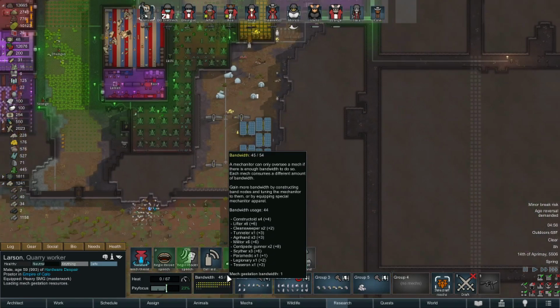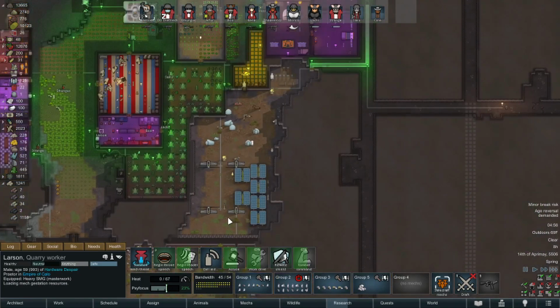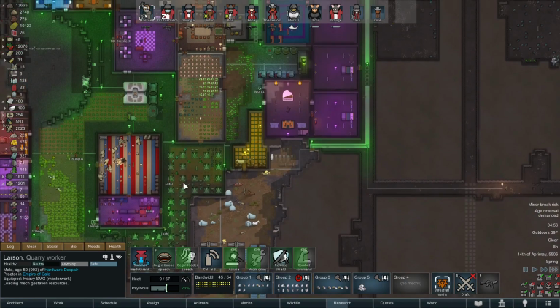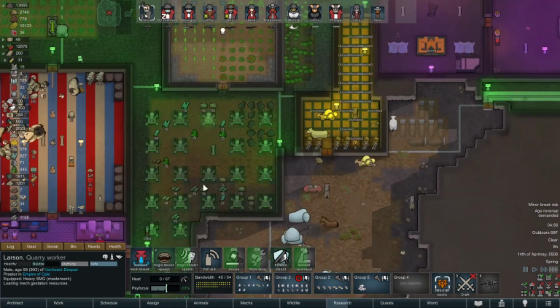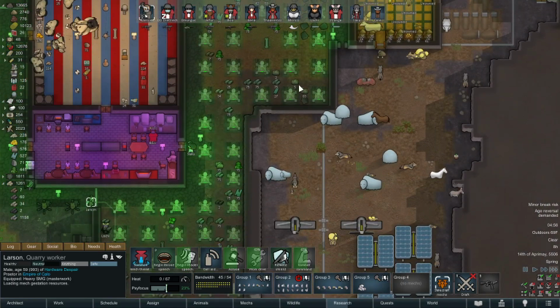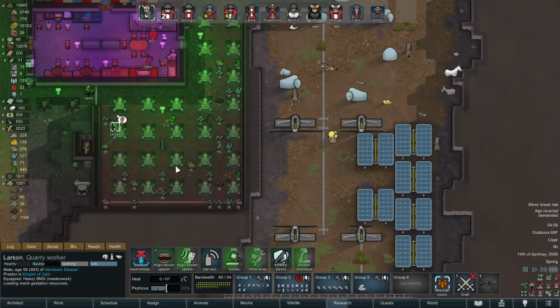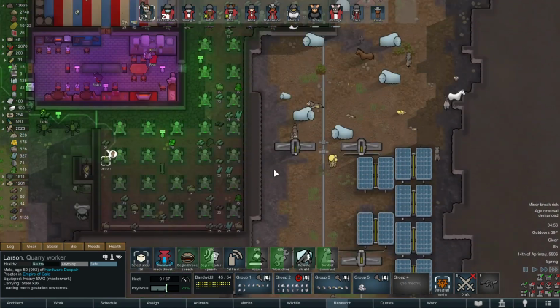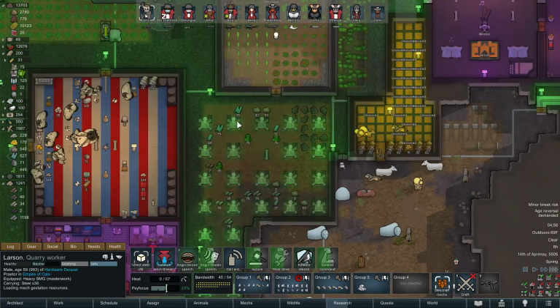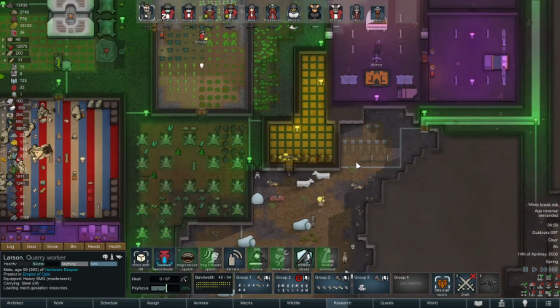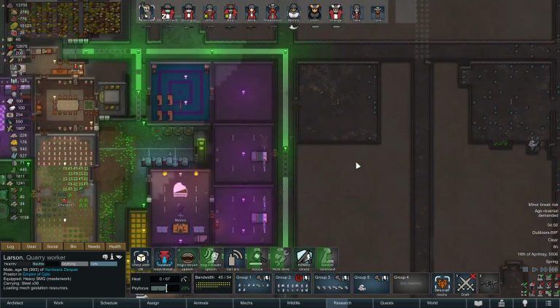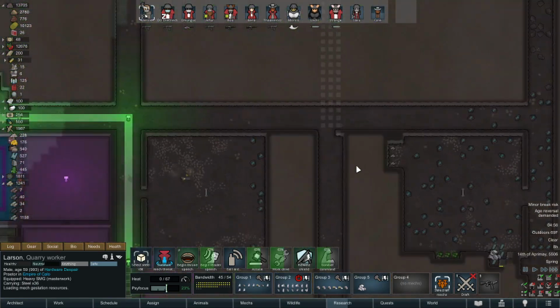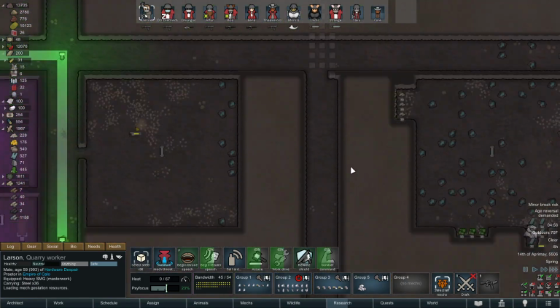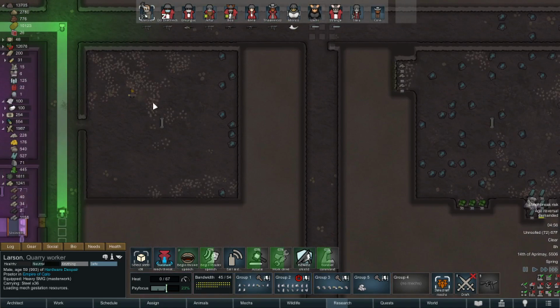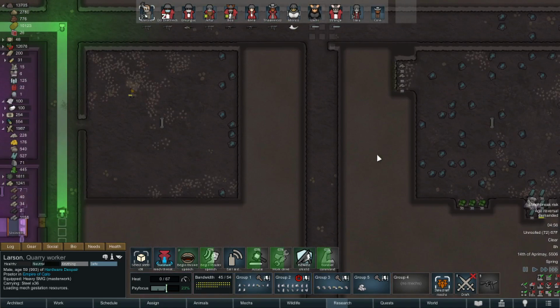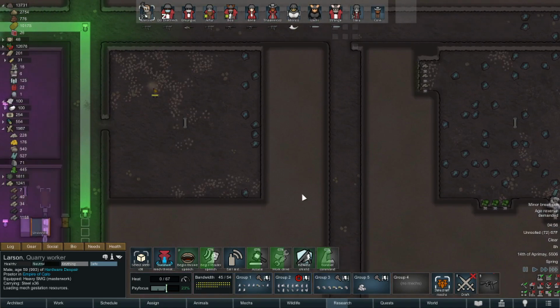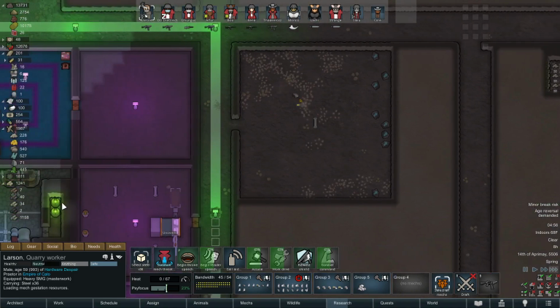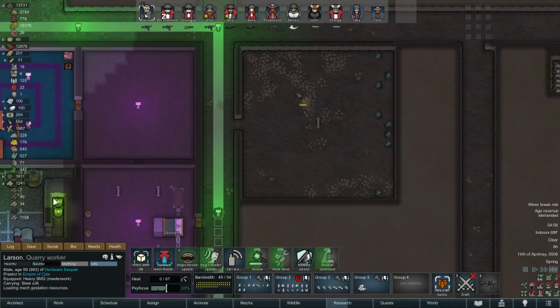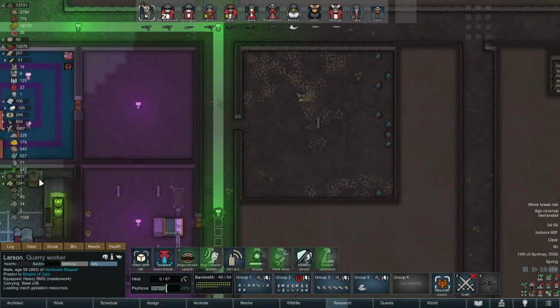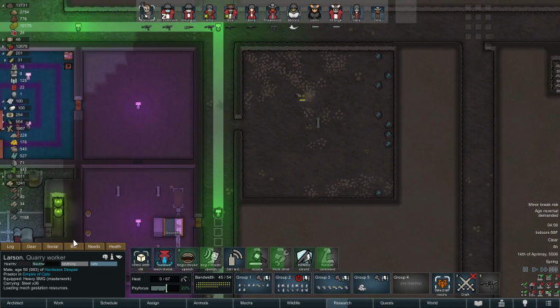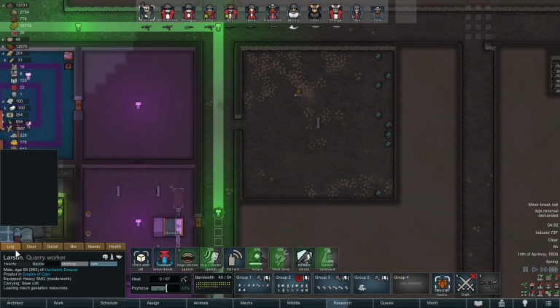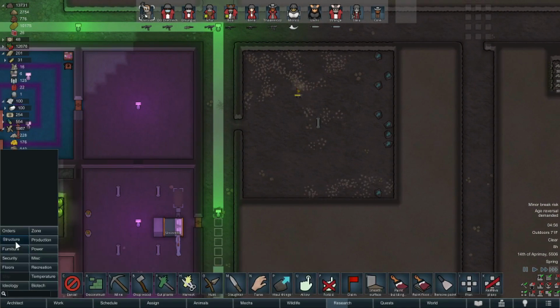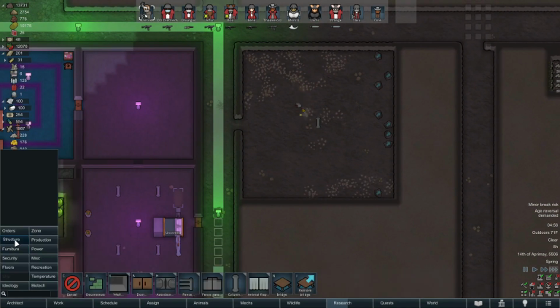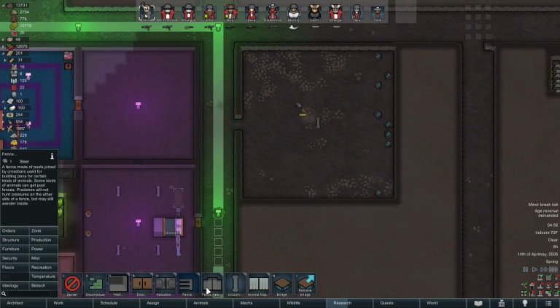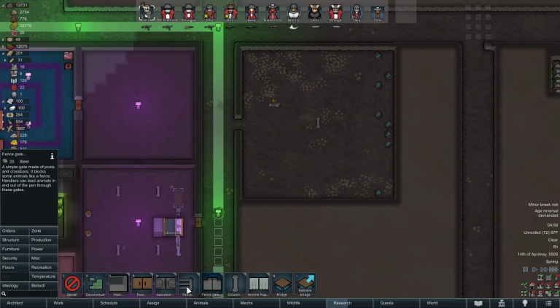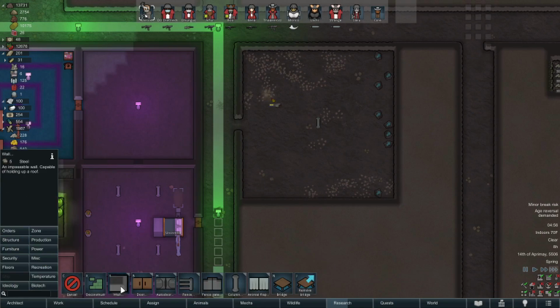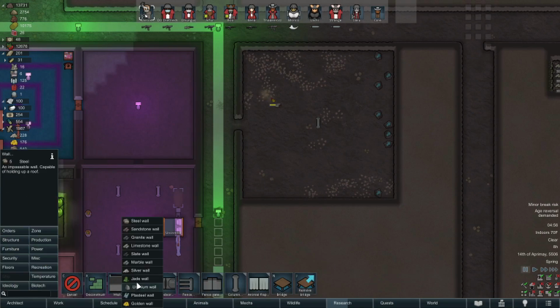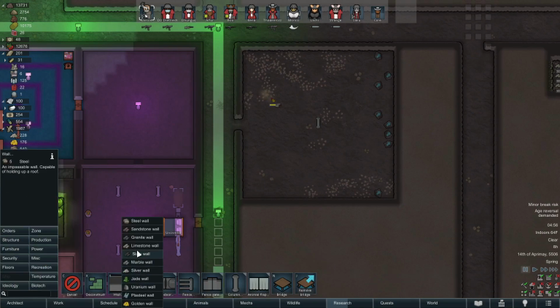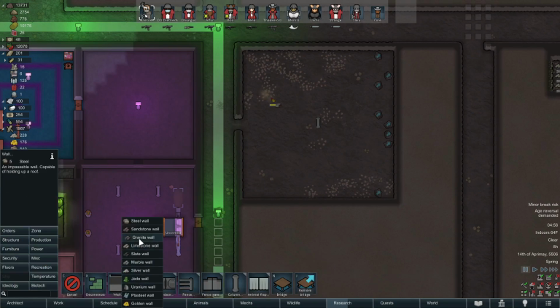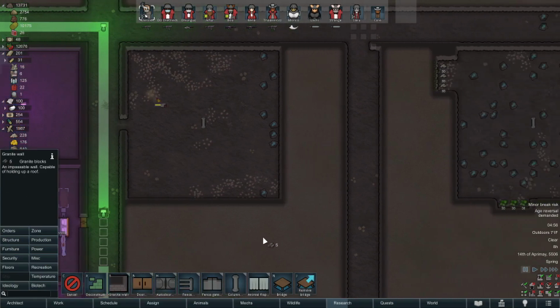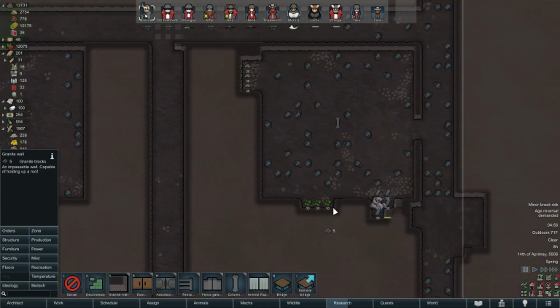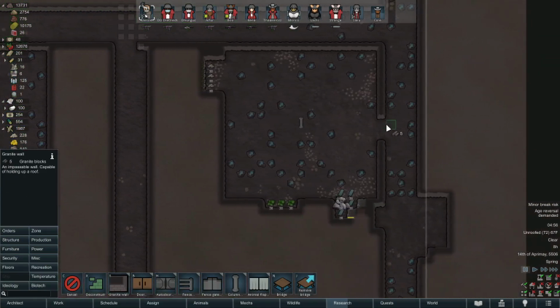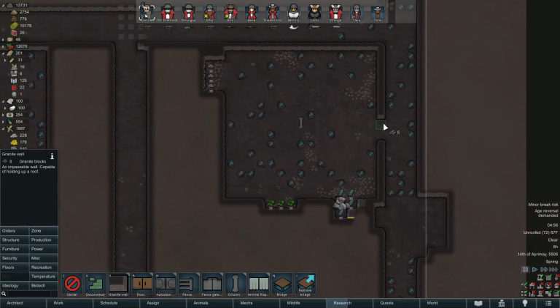We're looking at 44 of 54 on bandwidth, so I've pretty much maxed out this area. What we'll end up doing over here is setting up some more bandwidth. One thing I want to do before we summon these hives is lay down some wall here.